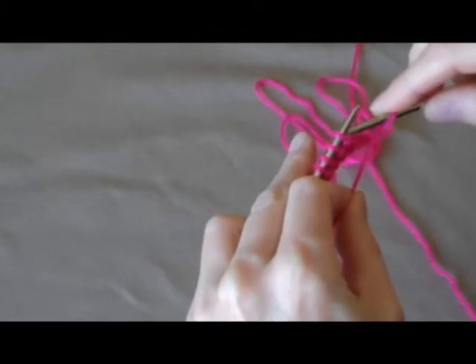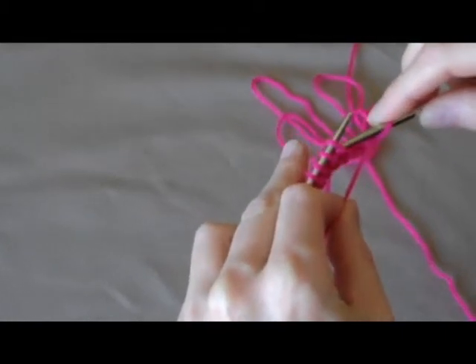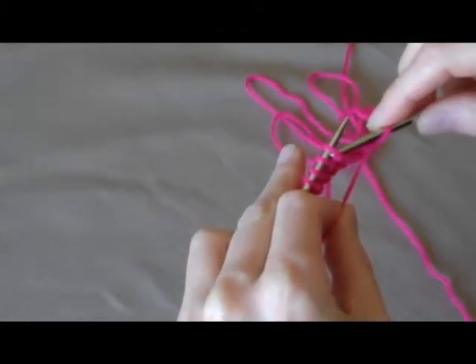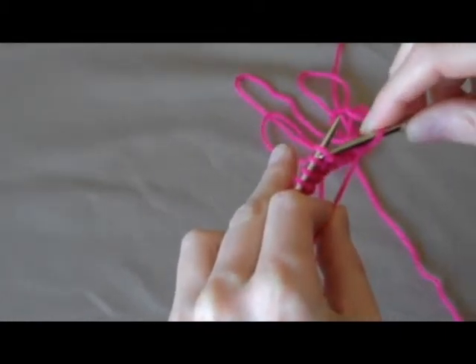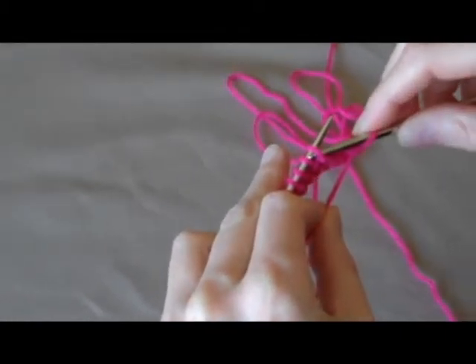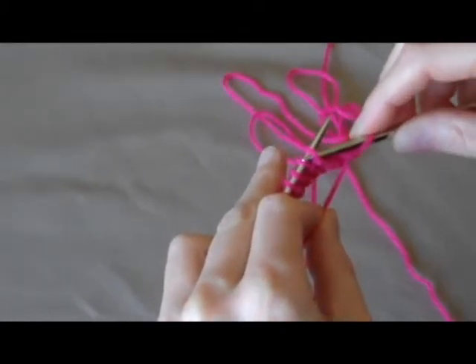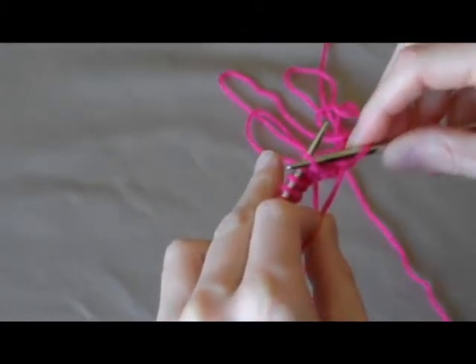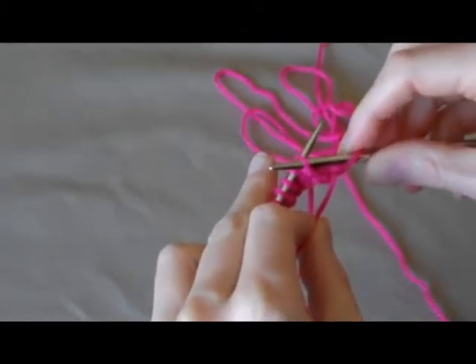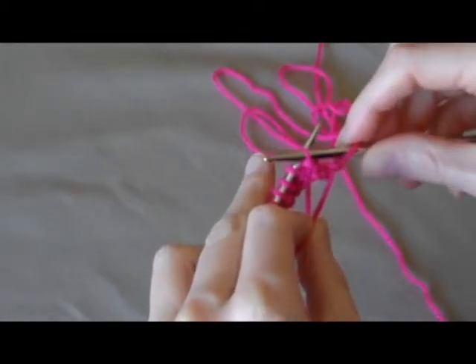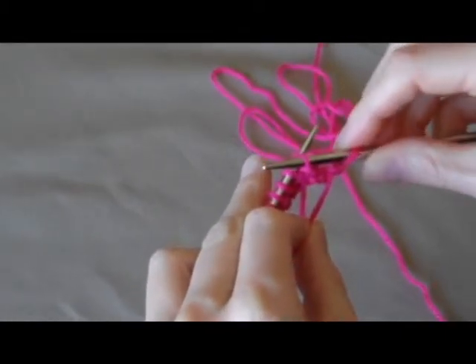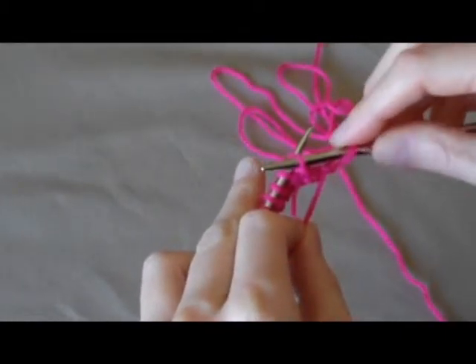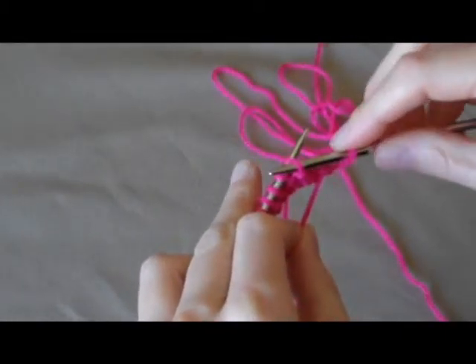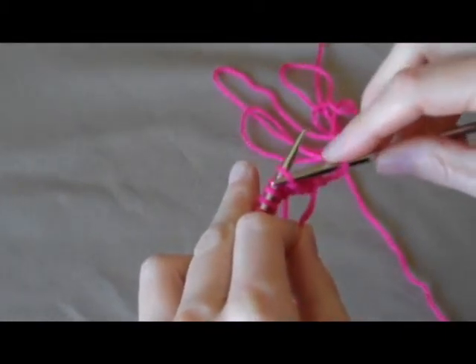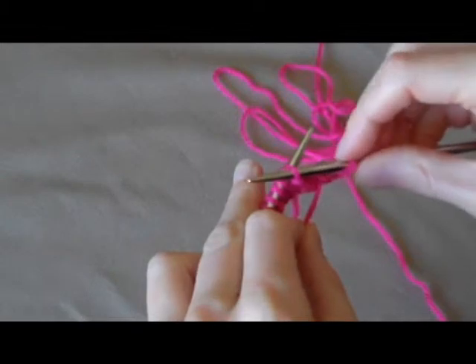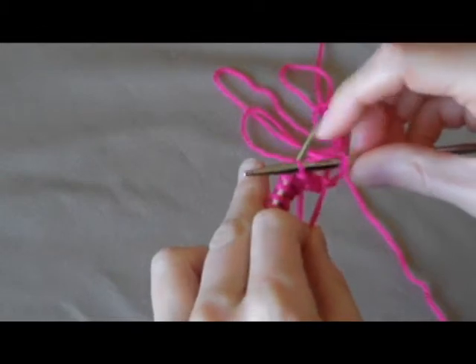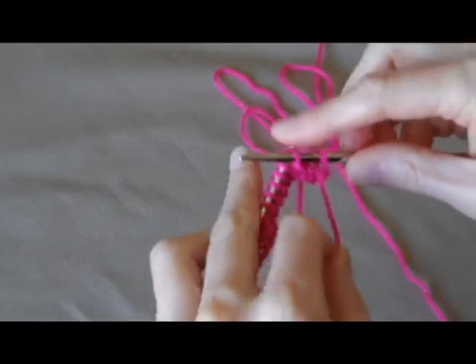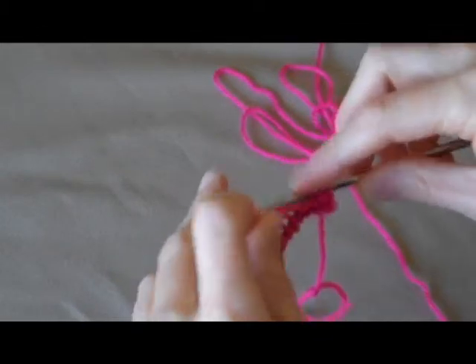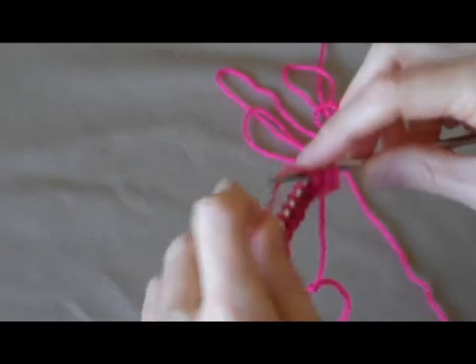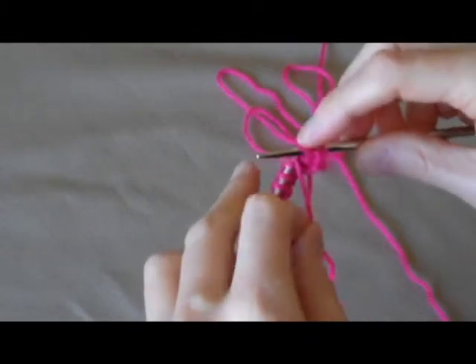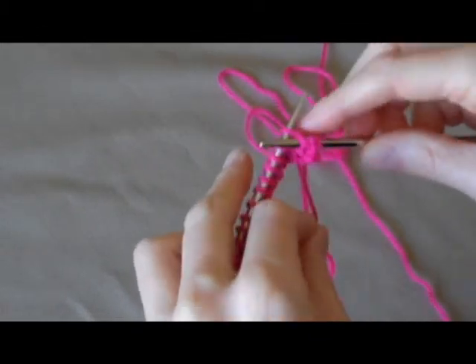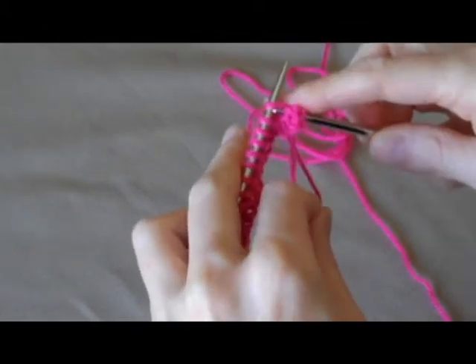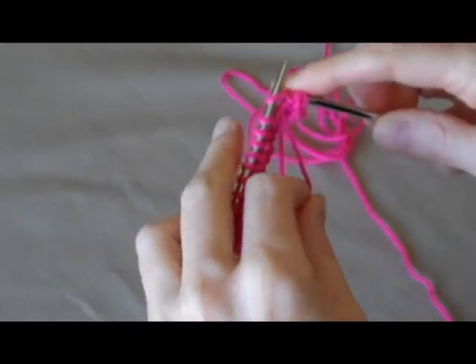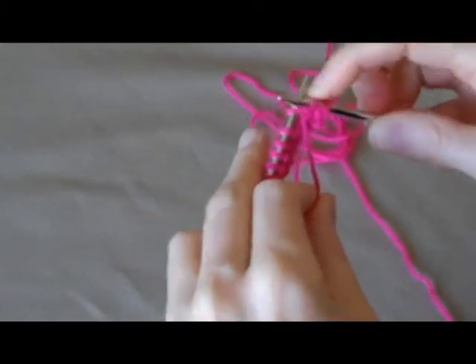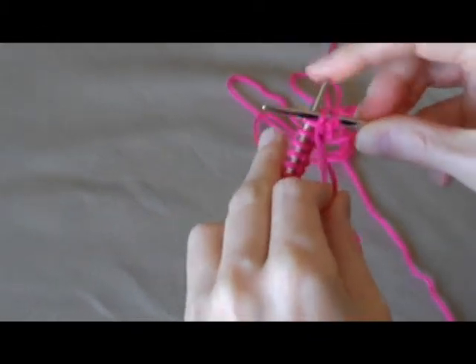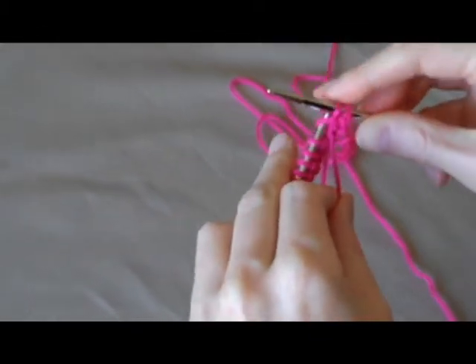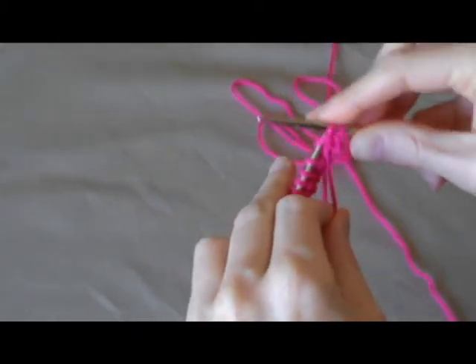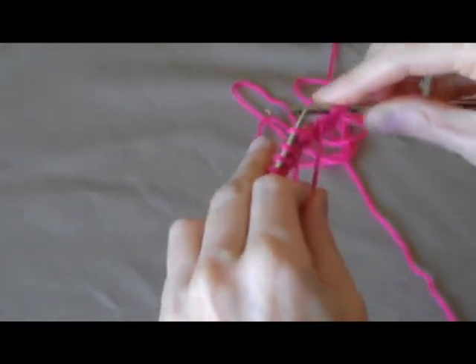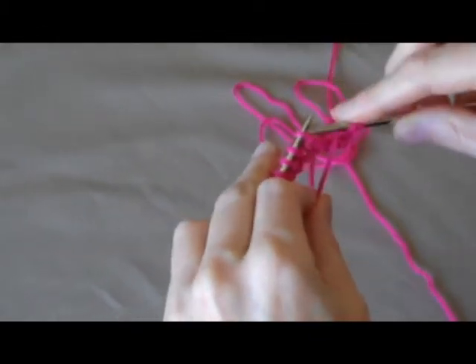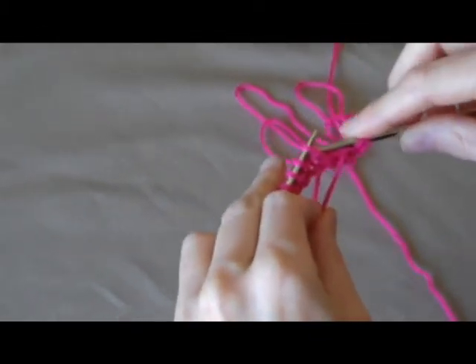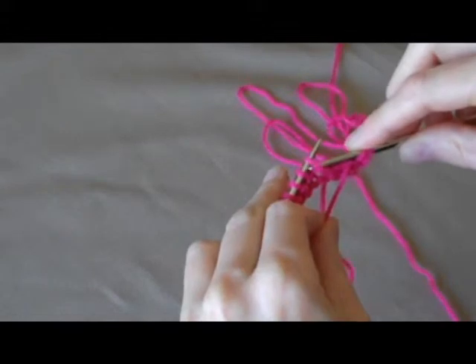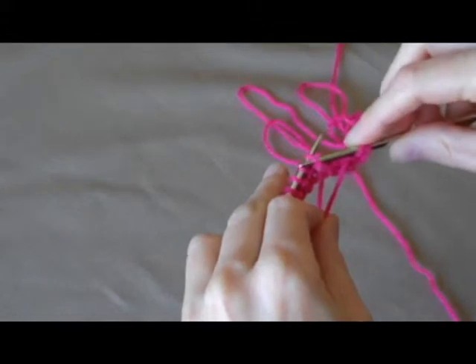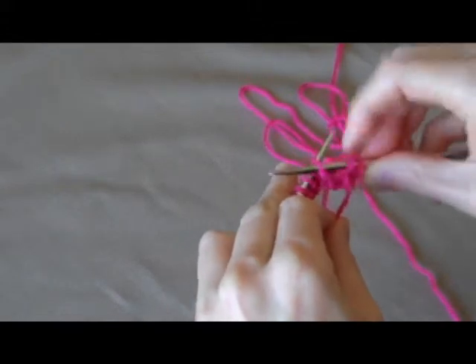From the right to the left, on the front of the stitch, wrap the yarn over and pull it through. From the right to the left.